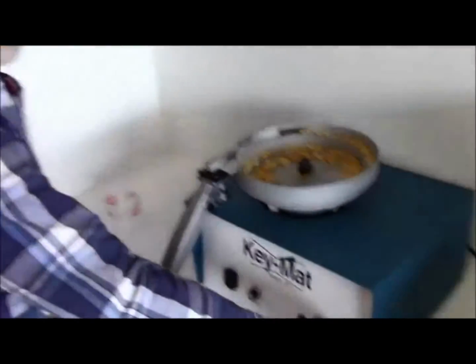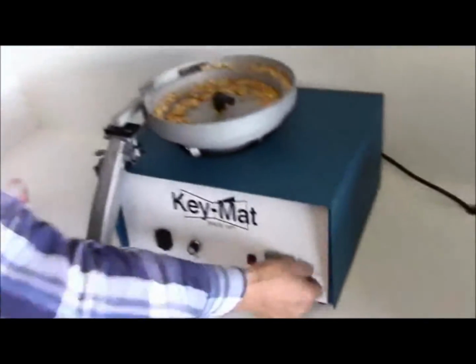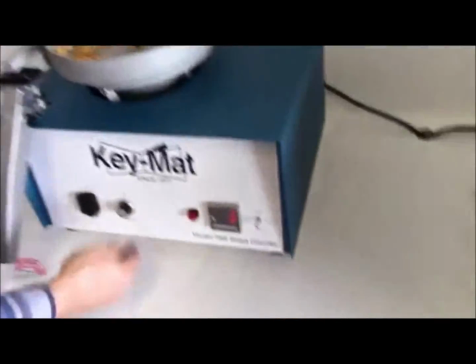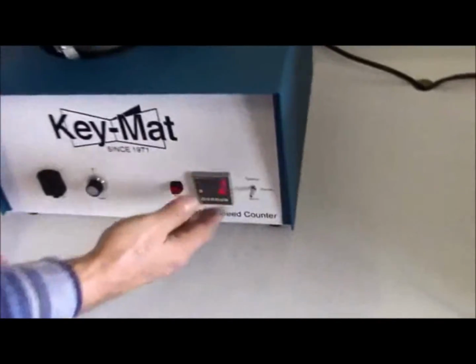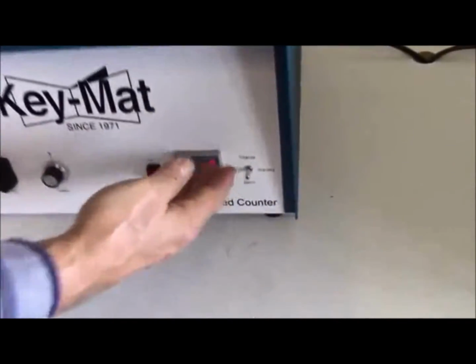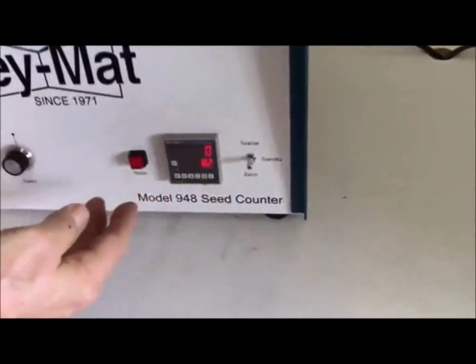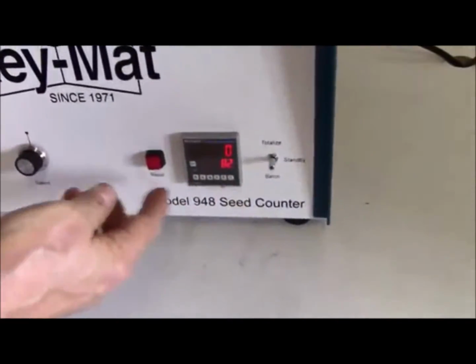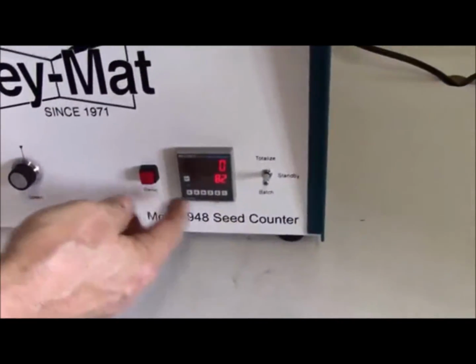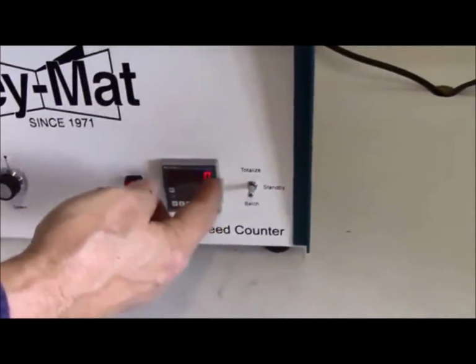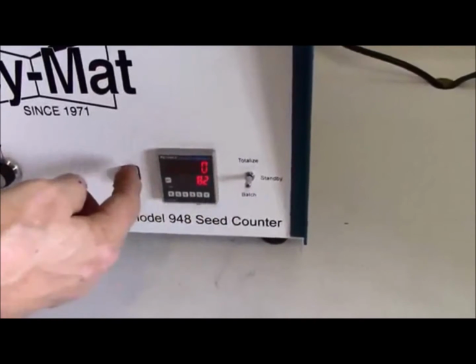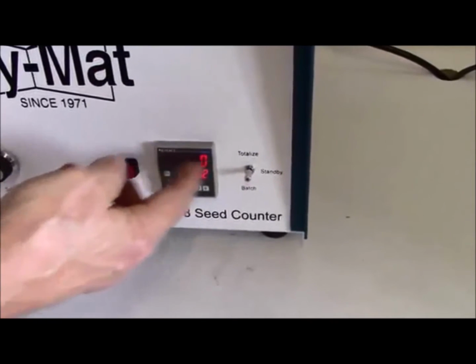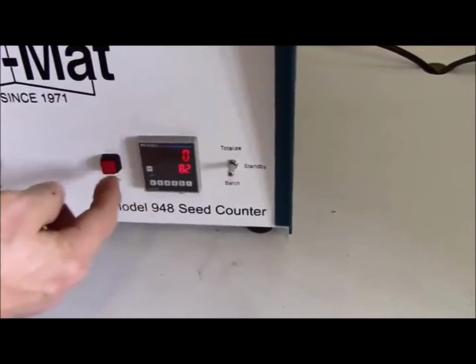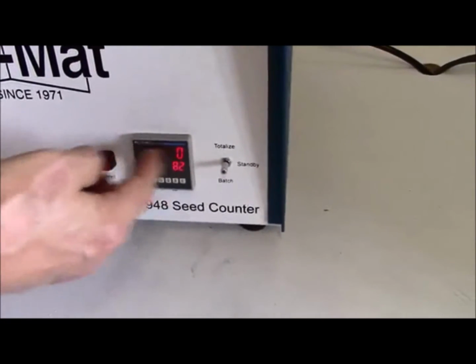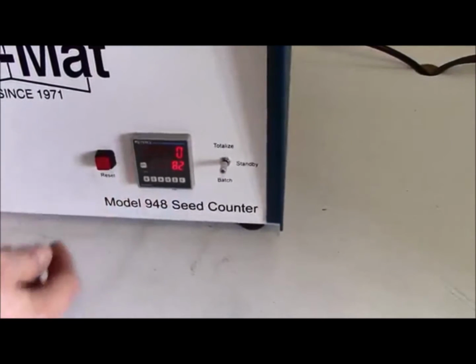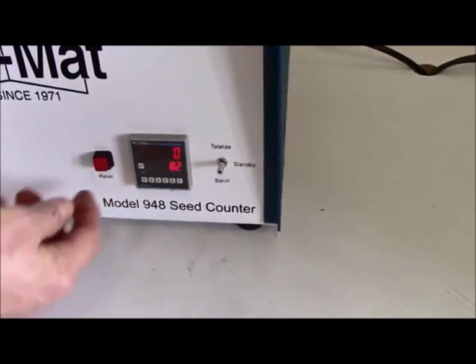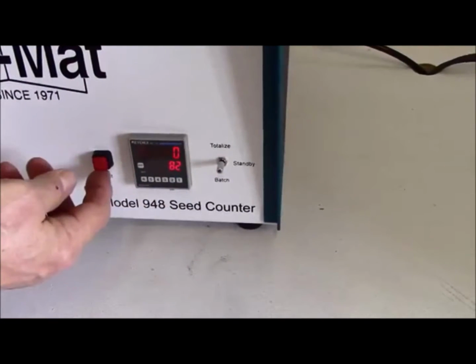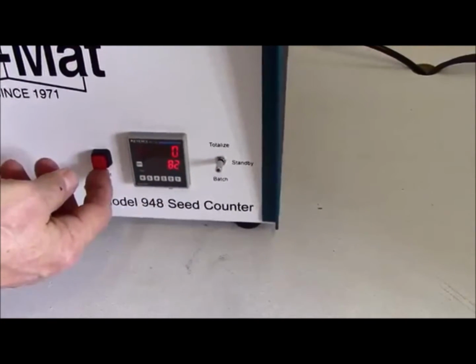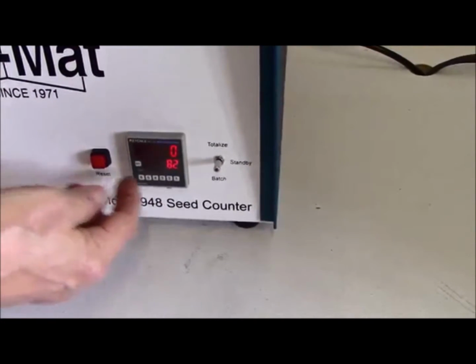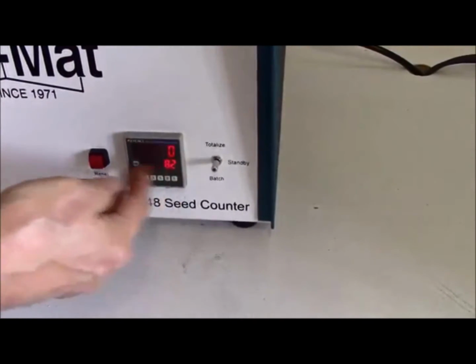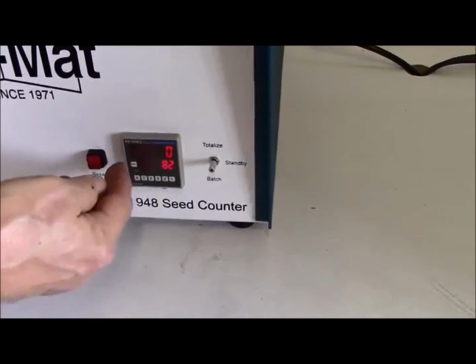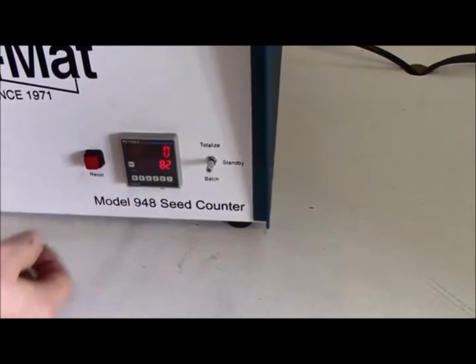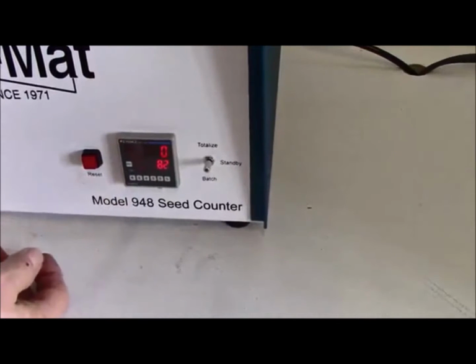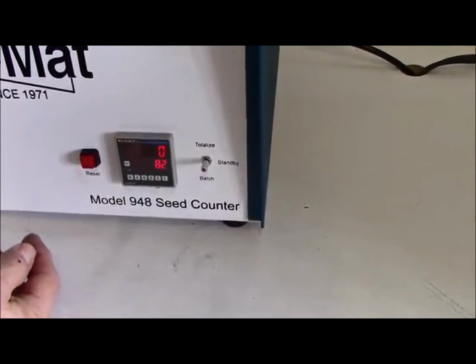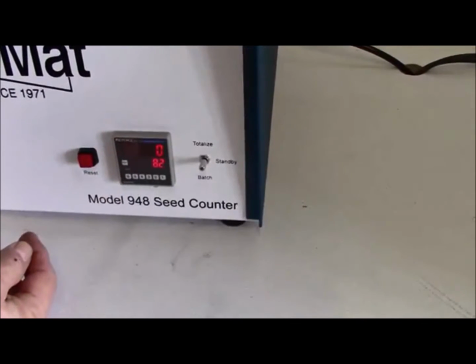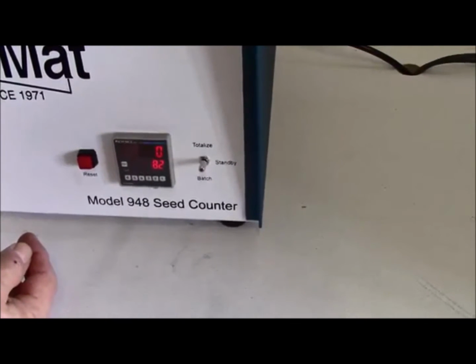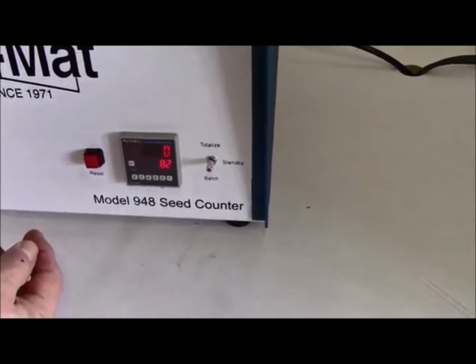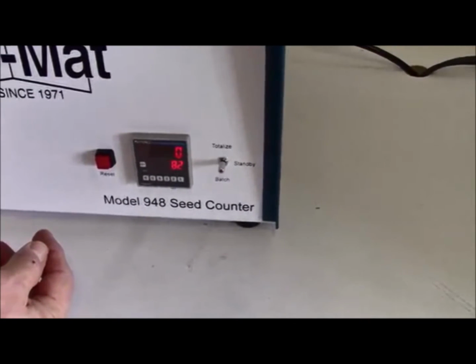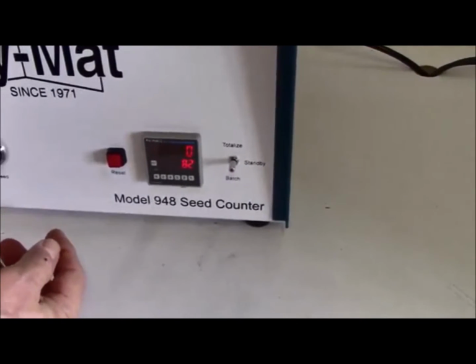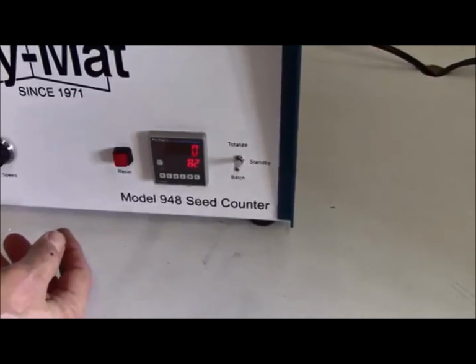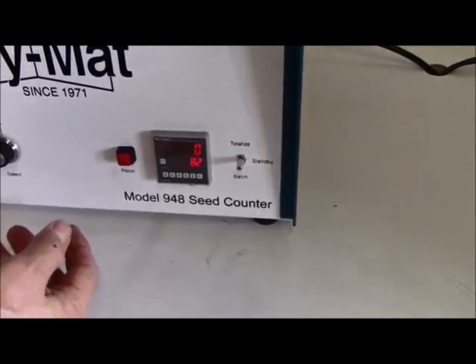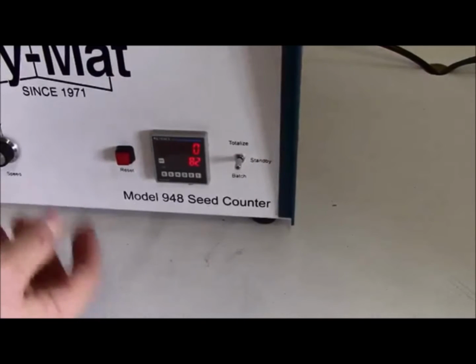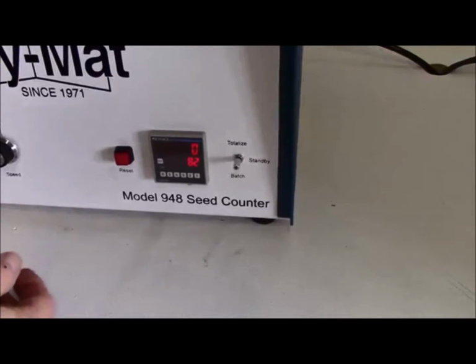What we have here is the main counter setup. The top row — the larger digits — indicates the actual count of the seeds. The bottom display shows the preset number, which is used in batch mode, which we'll talk about next.